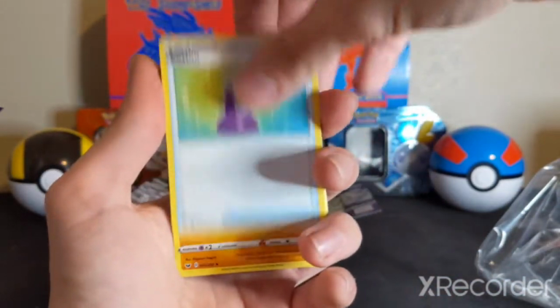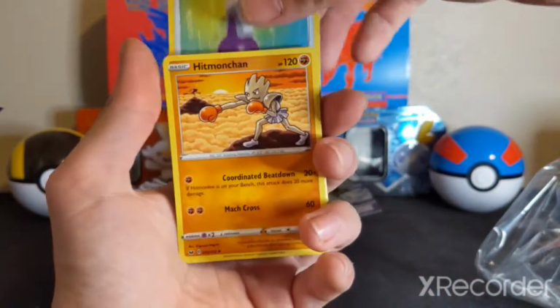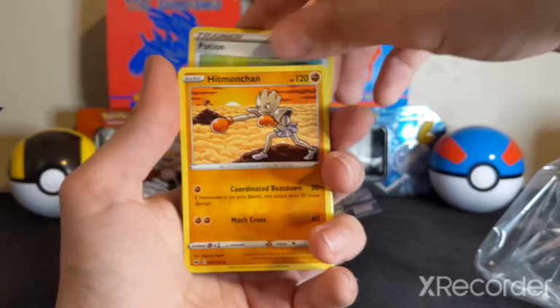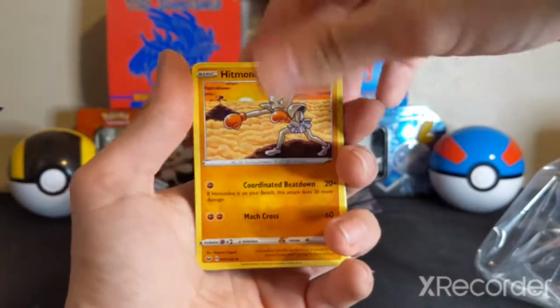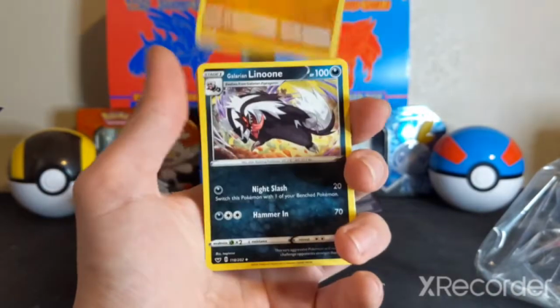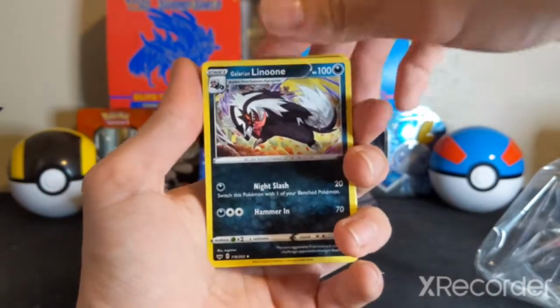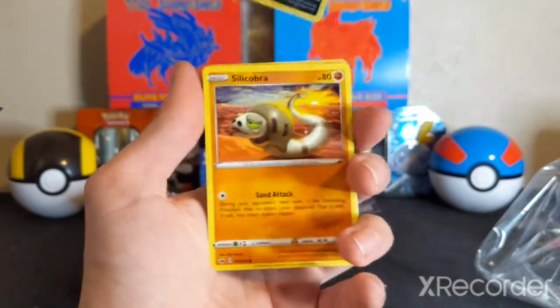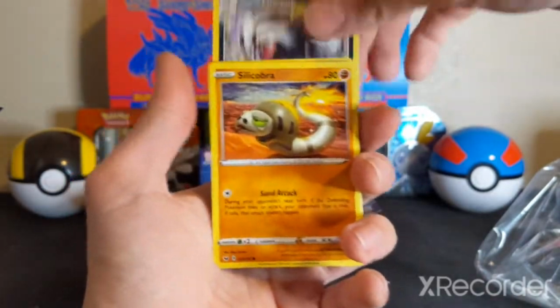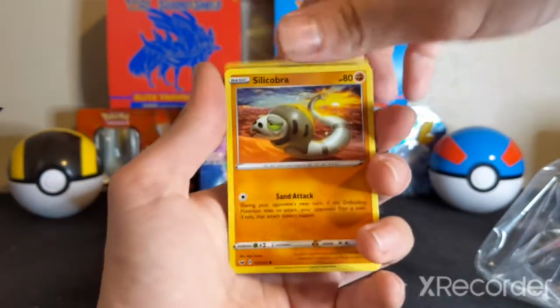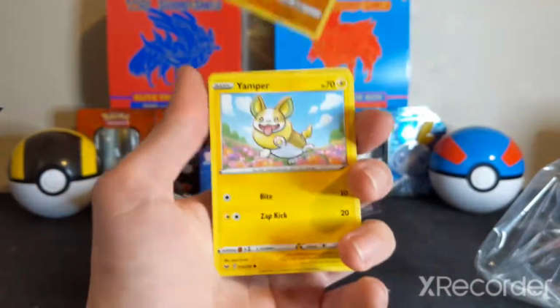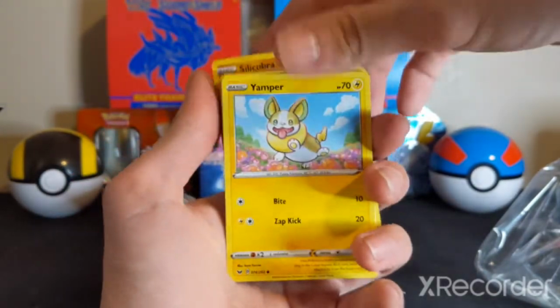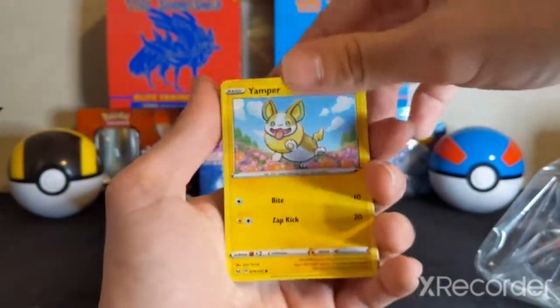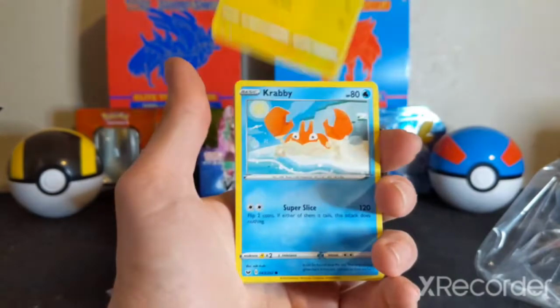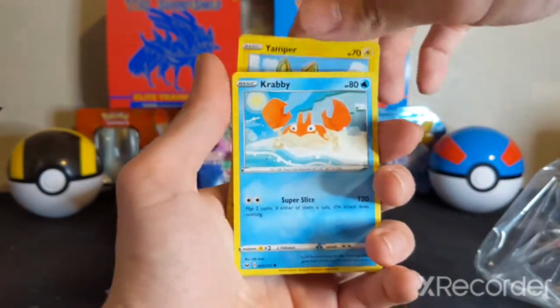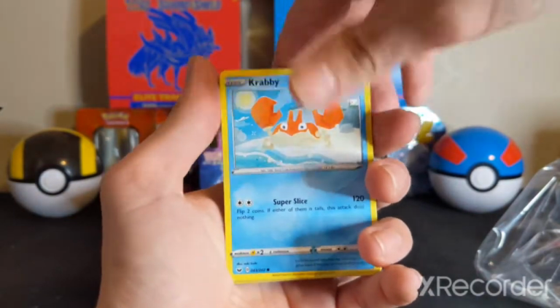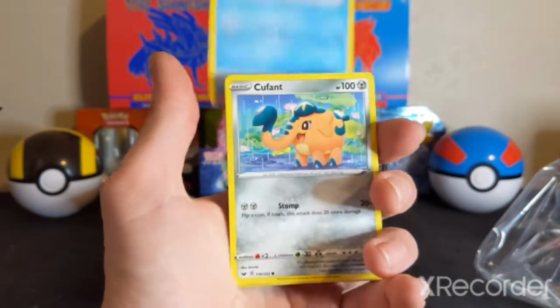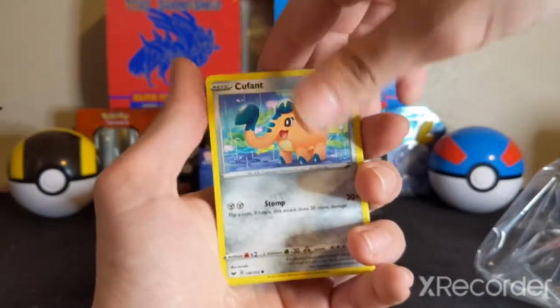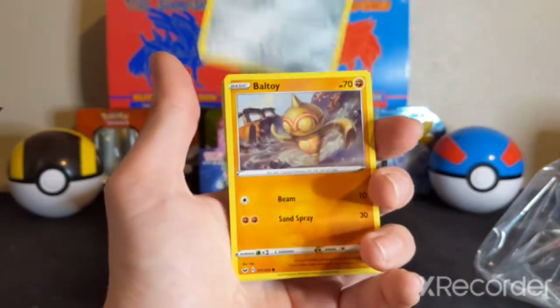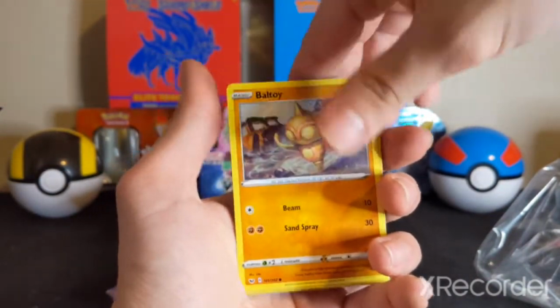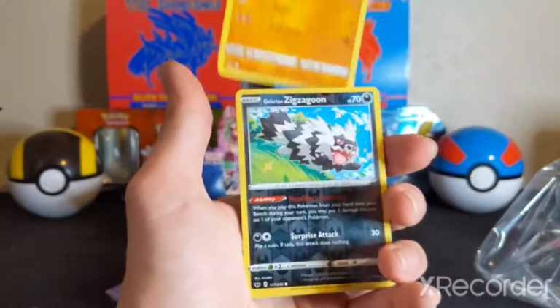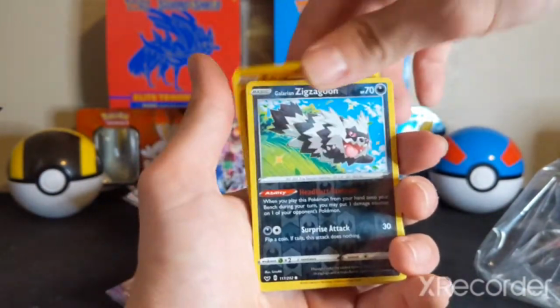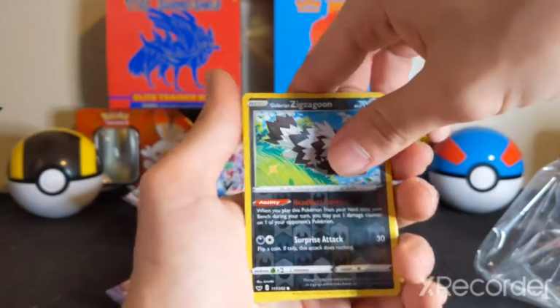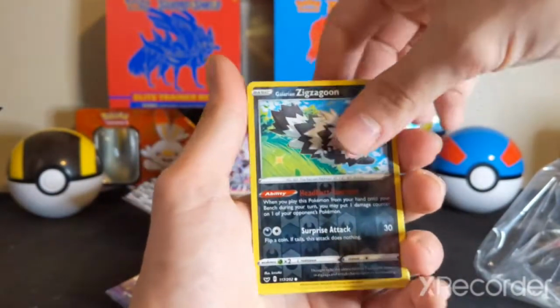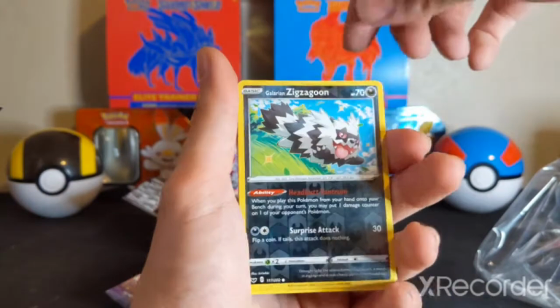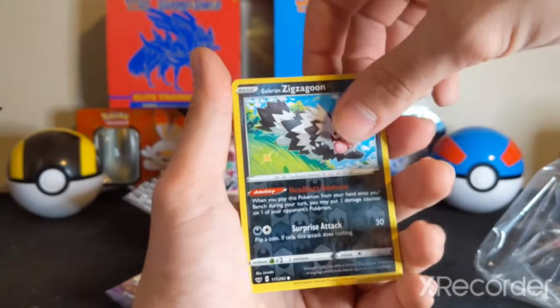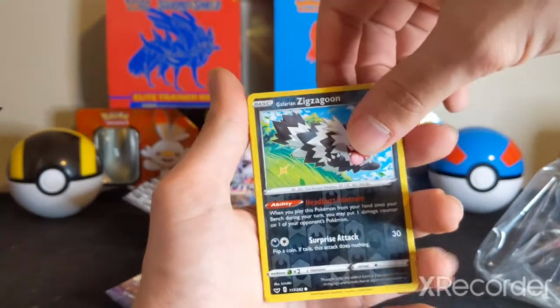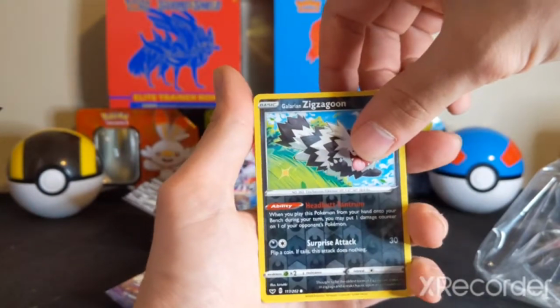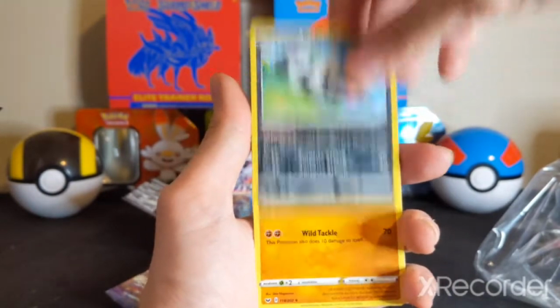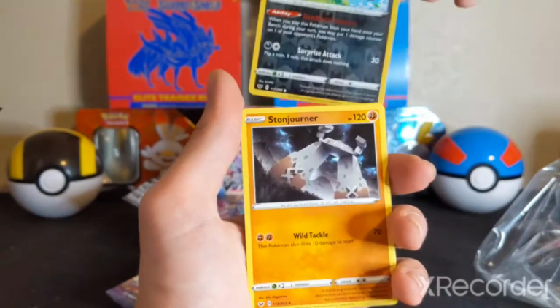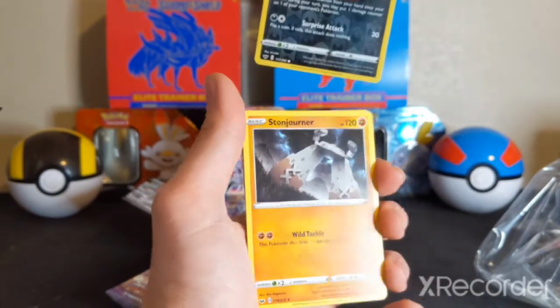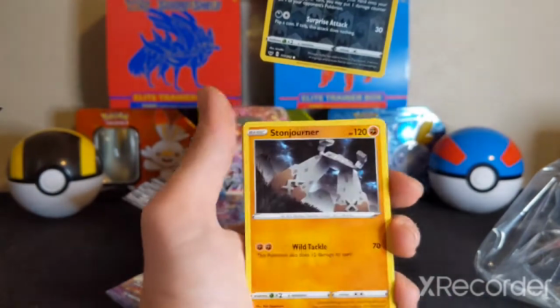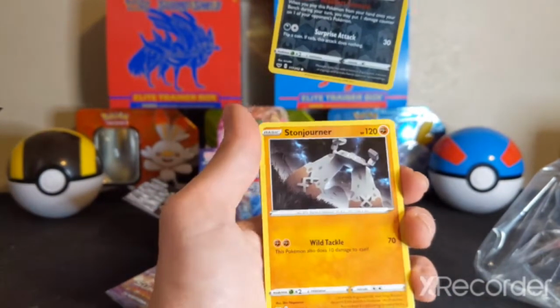Potion. Hitmonchan. Galarian Linoone. Silicobra. Yamper. Krabby. Cufant. Ball Guy. A Reverse Galarian Zigzagoon. And a Stonjourner.